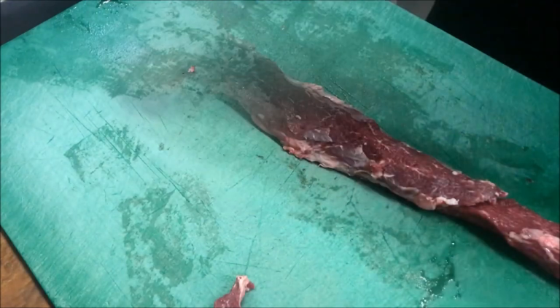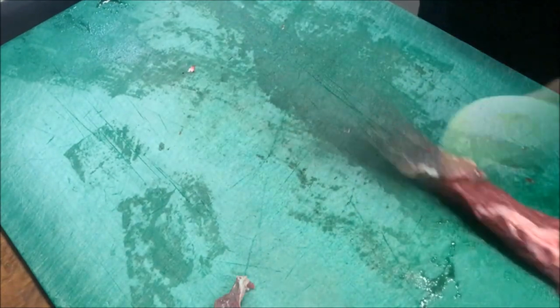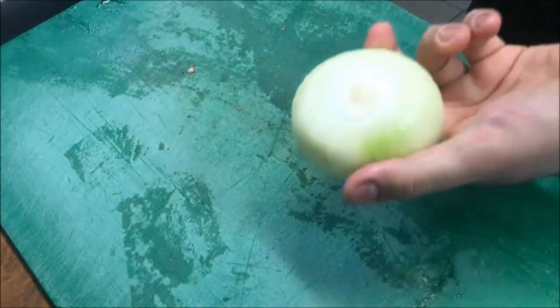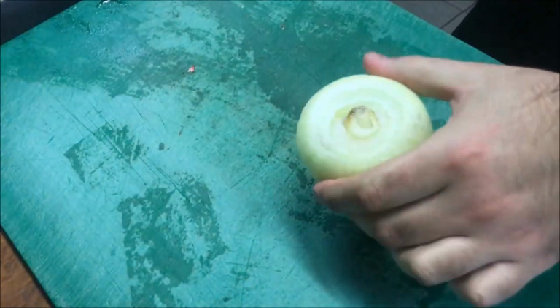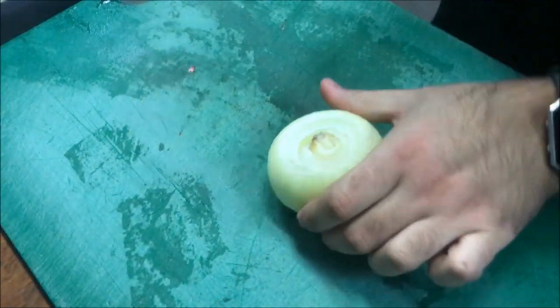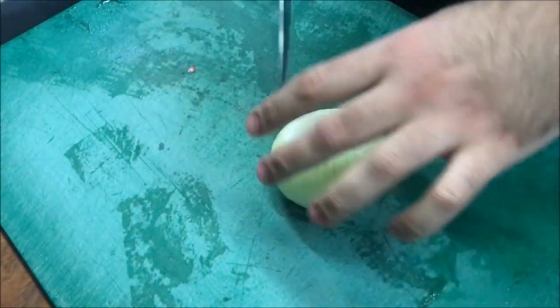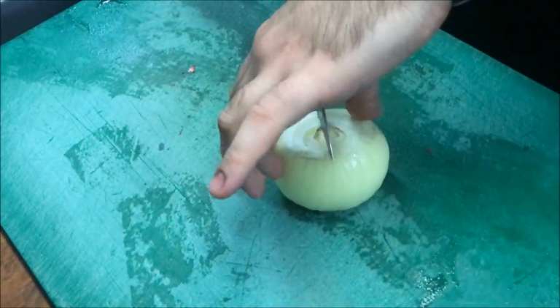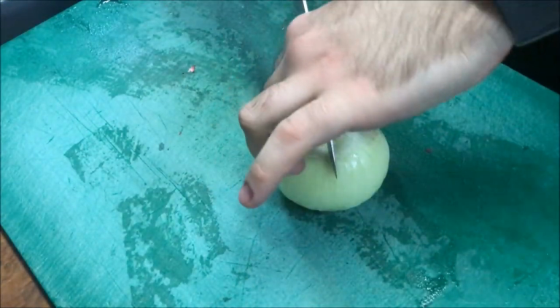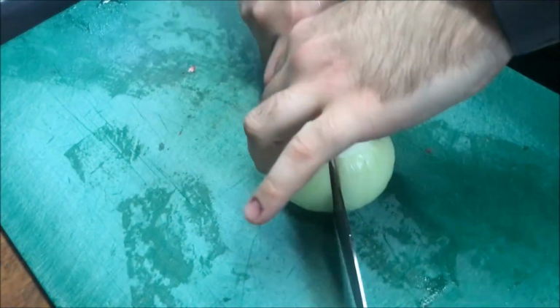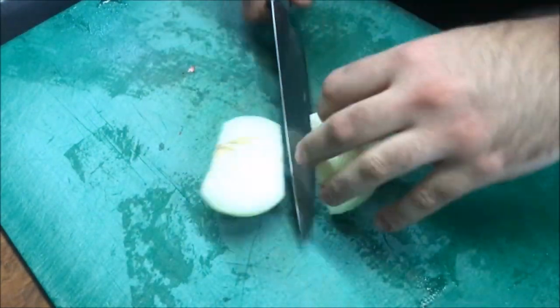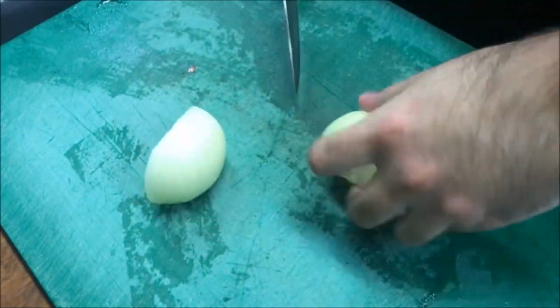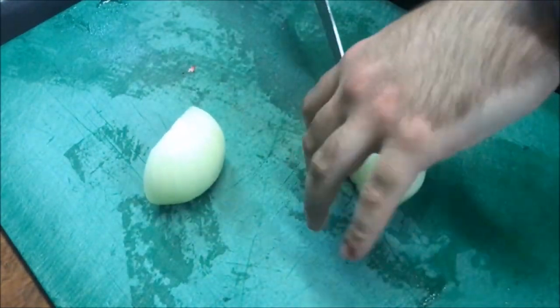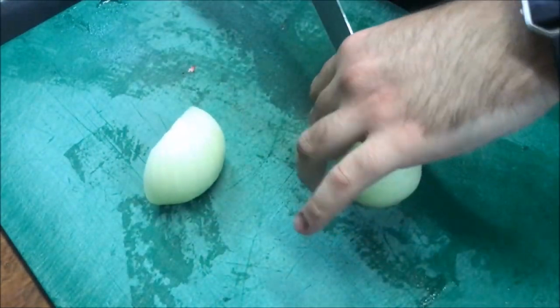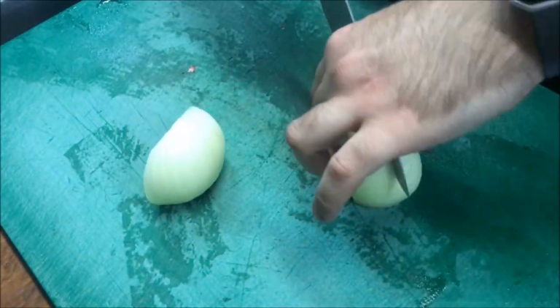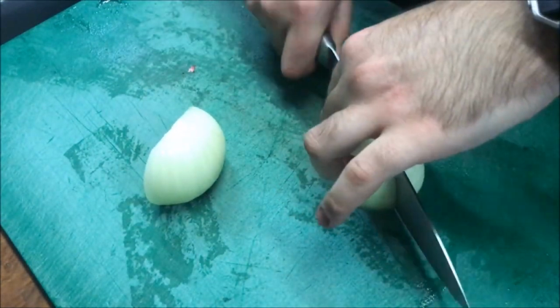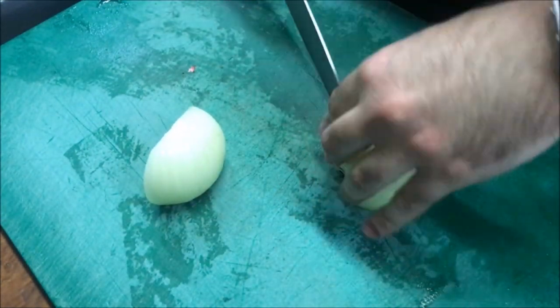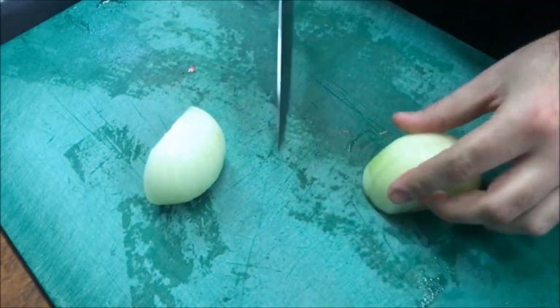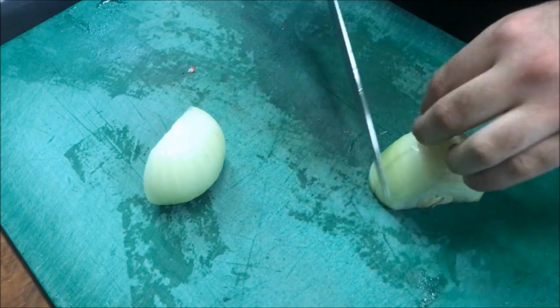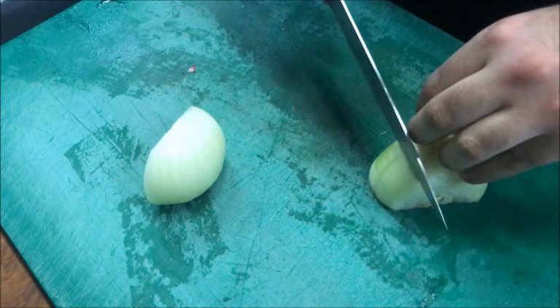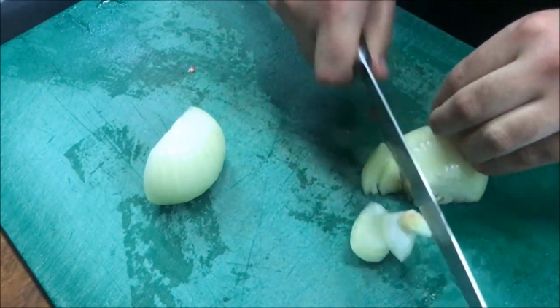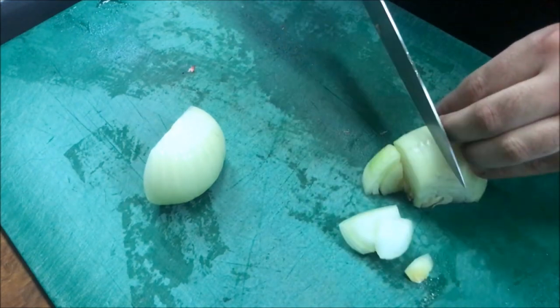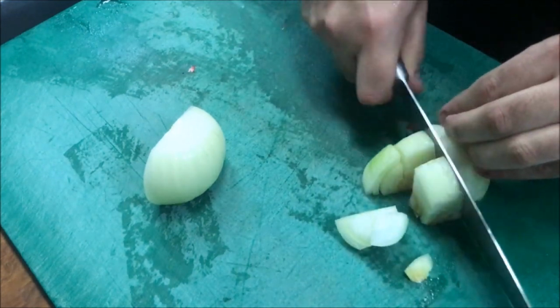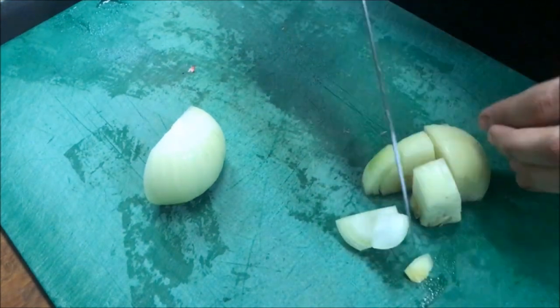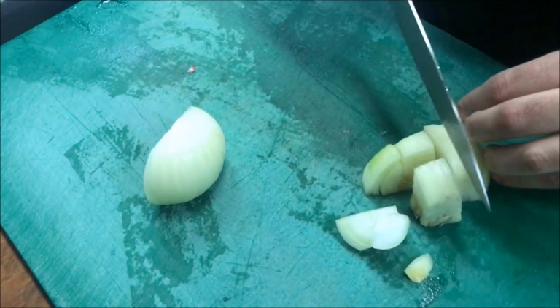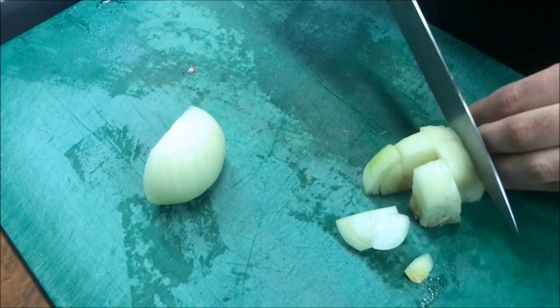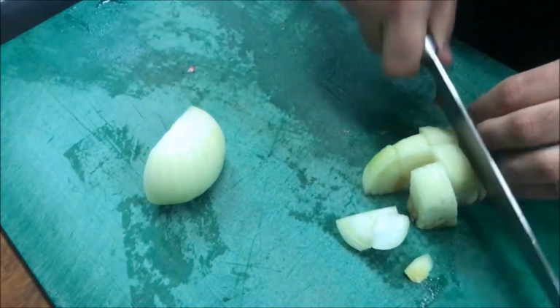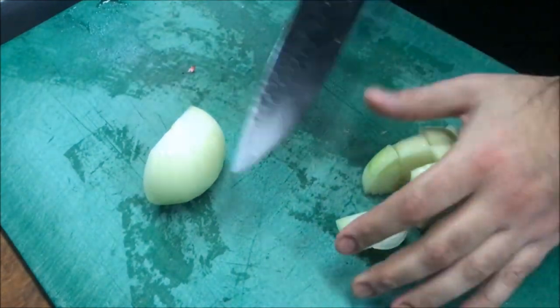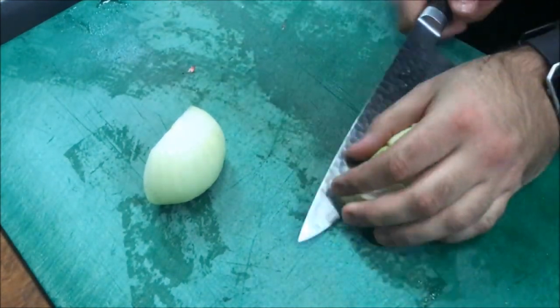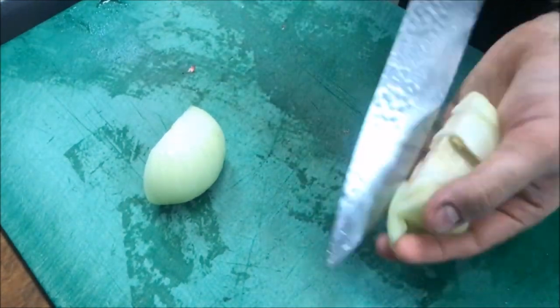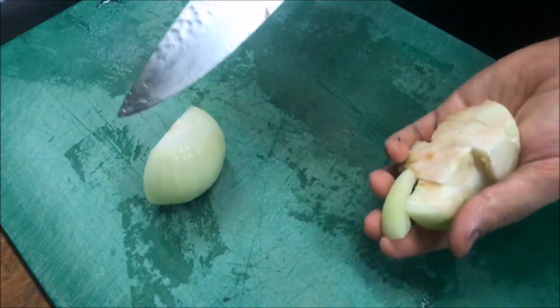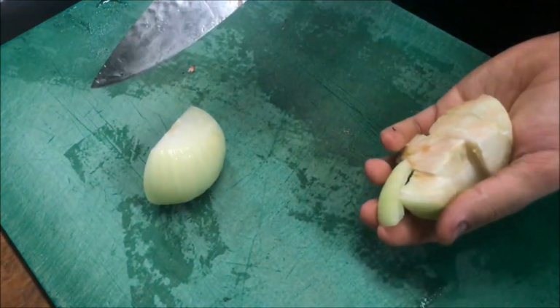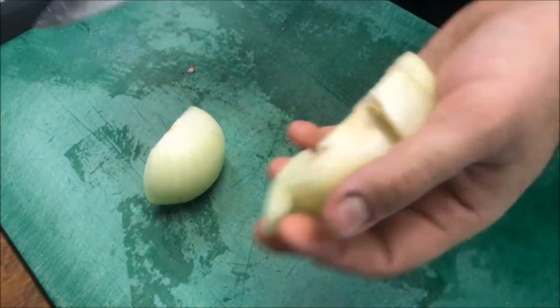Now we're going to bring across one brown onion. Slice through the middle, through the middle again. We just want to very coarsely chop this. Add it straight to our meat.